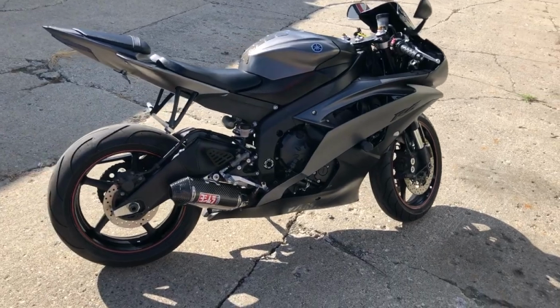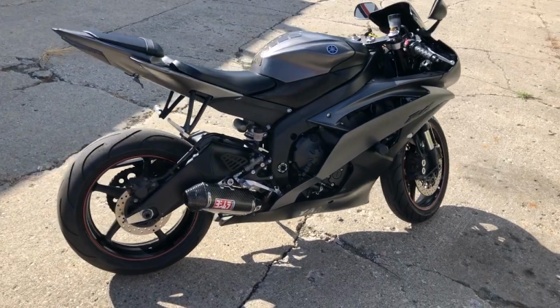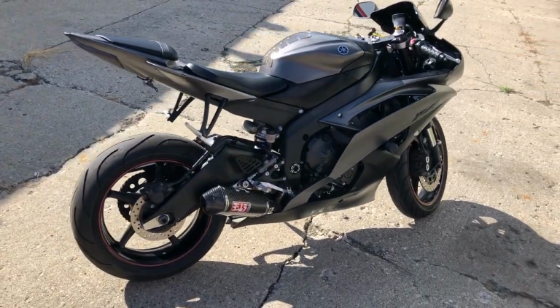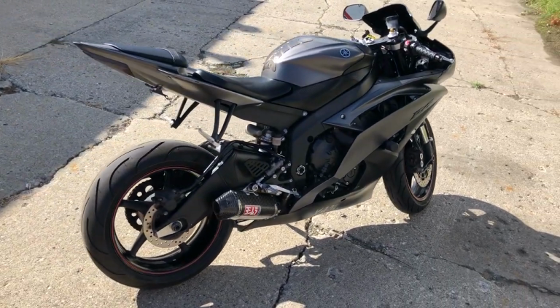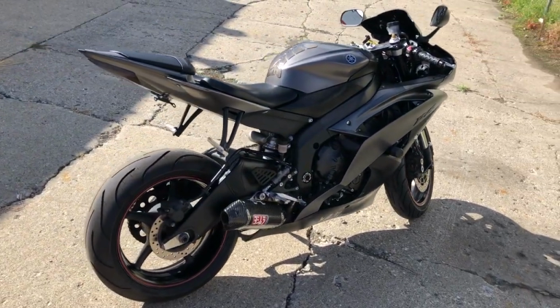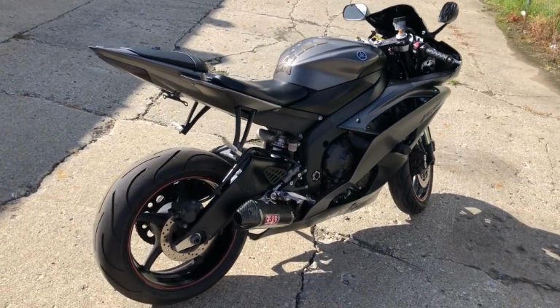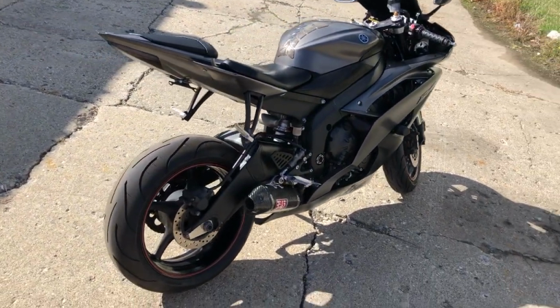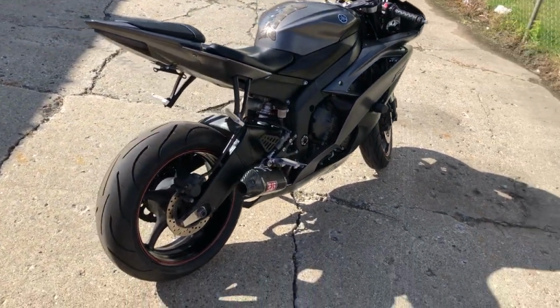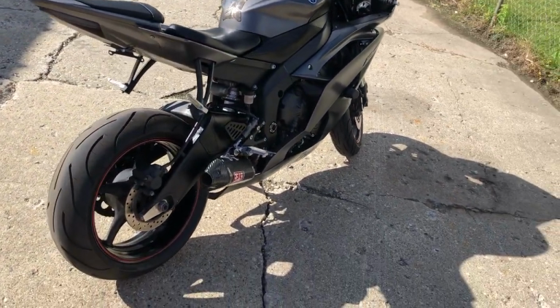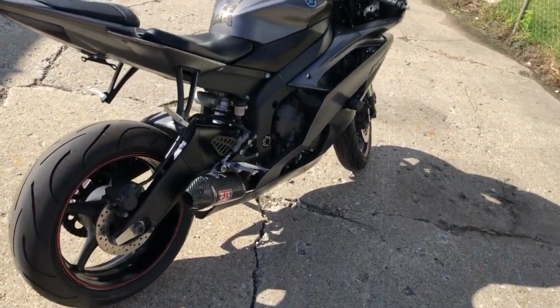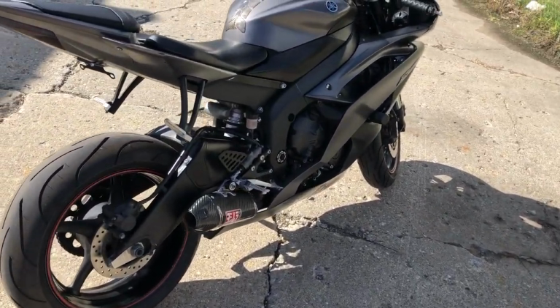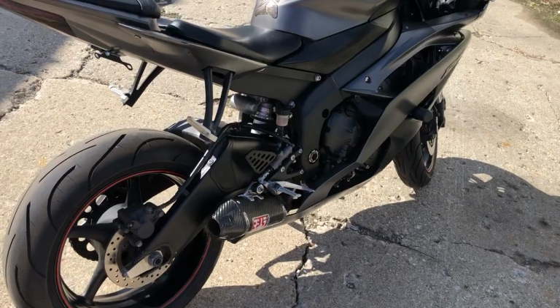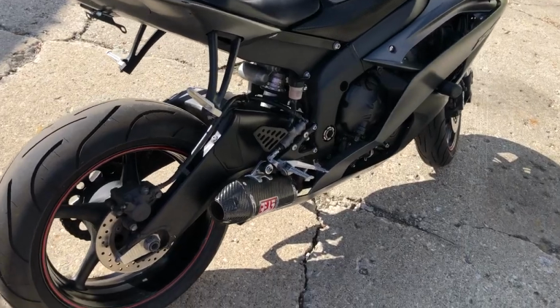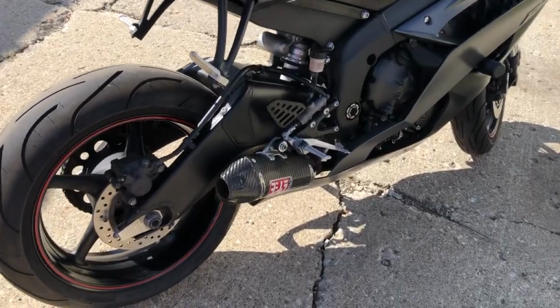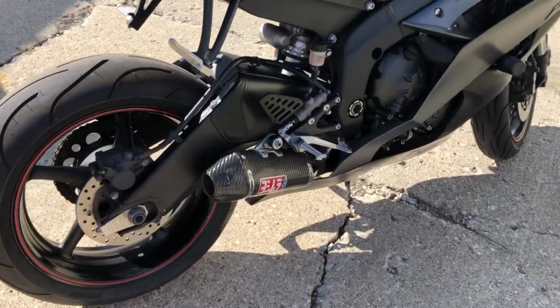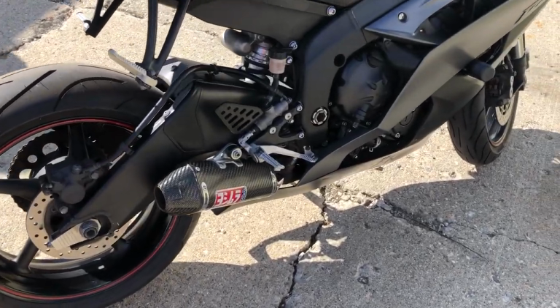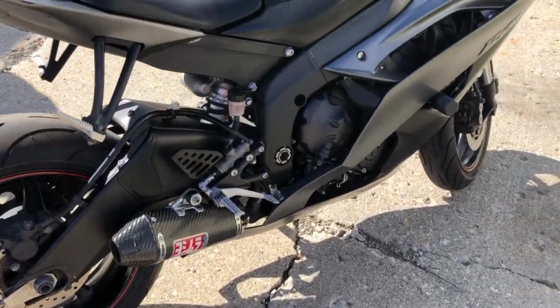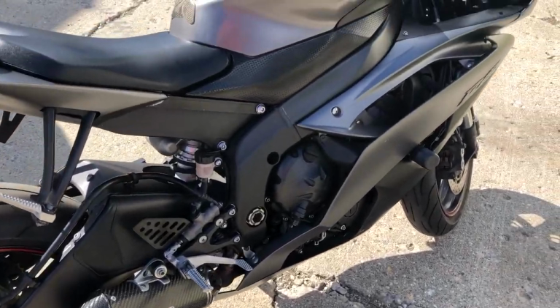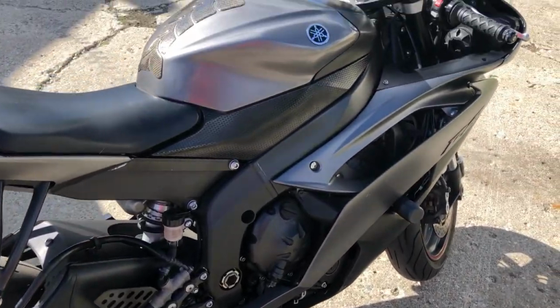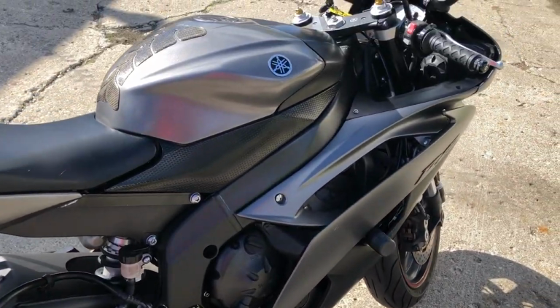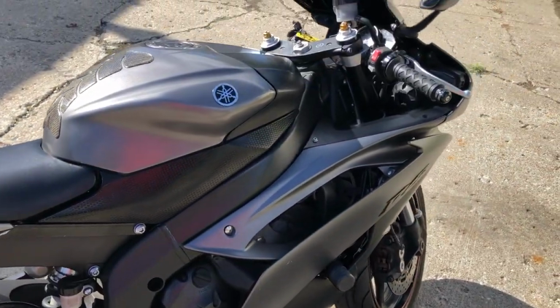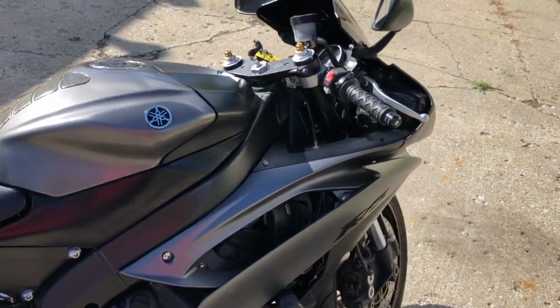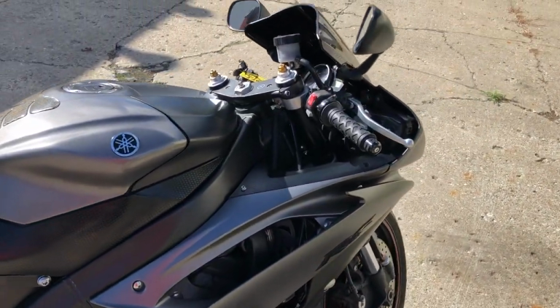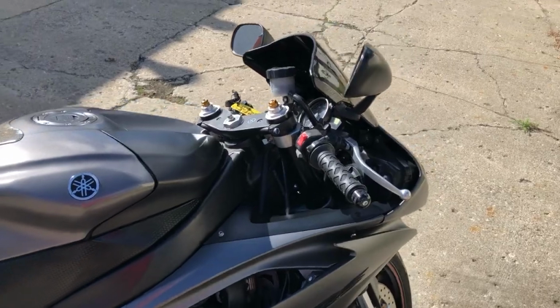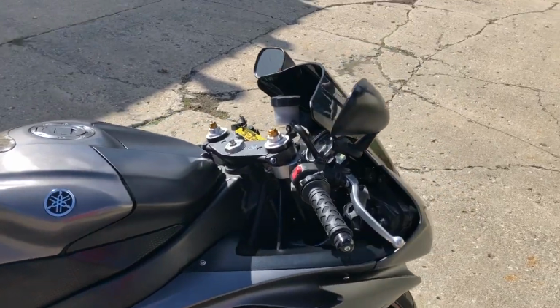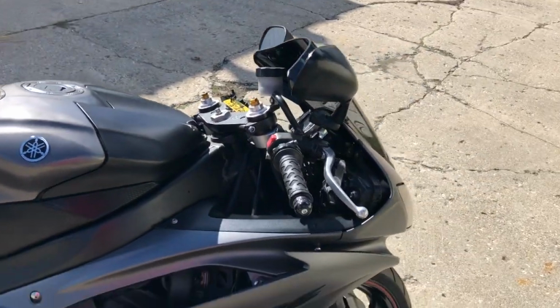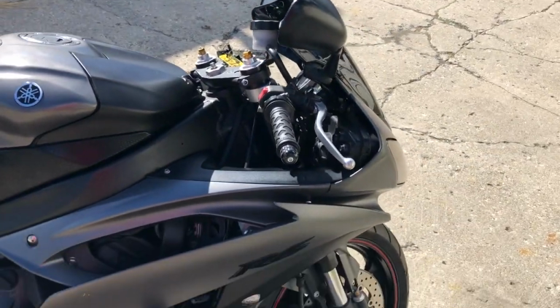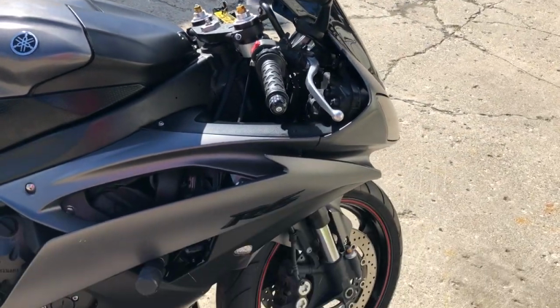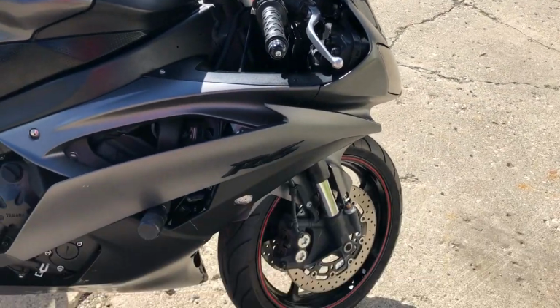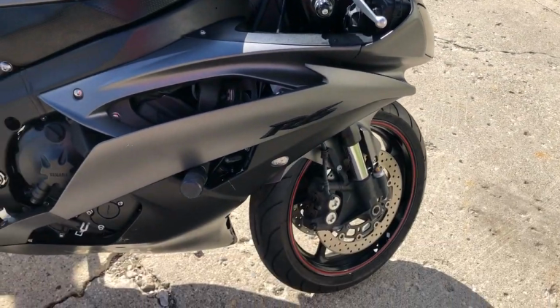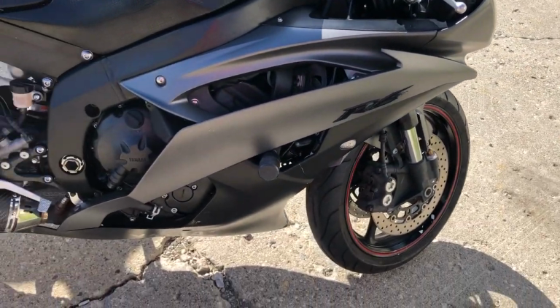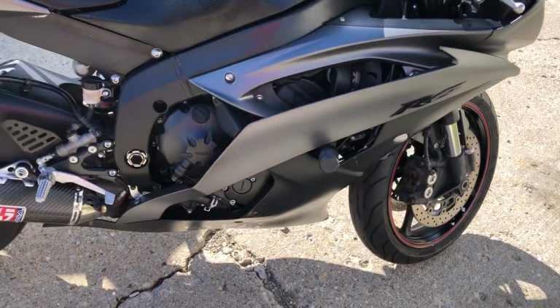It's got a Yoshi tri-oval exhaust — super good looking bike, guys. That's a 2013 R6, only $7,999. Give us a call, we'll get it done — 810-648-9500.